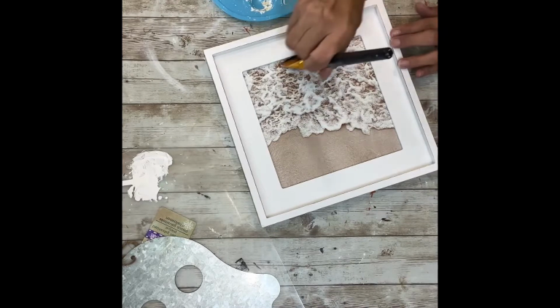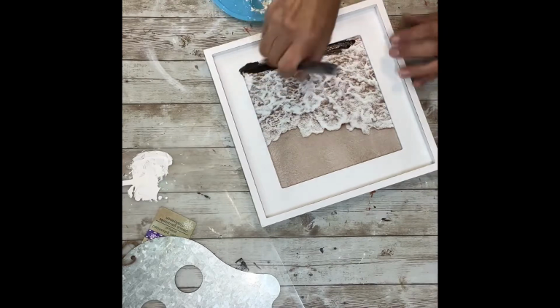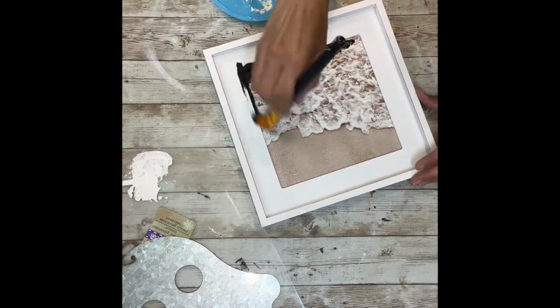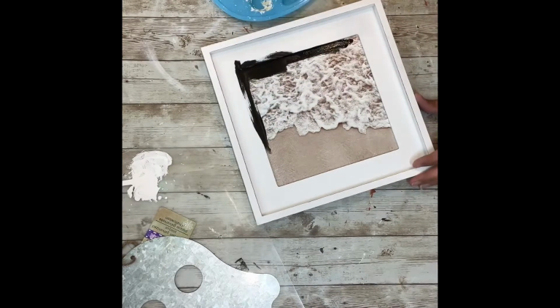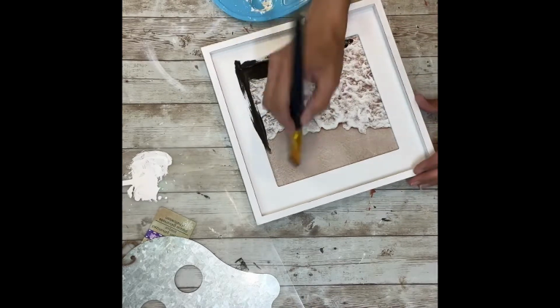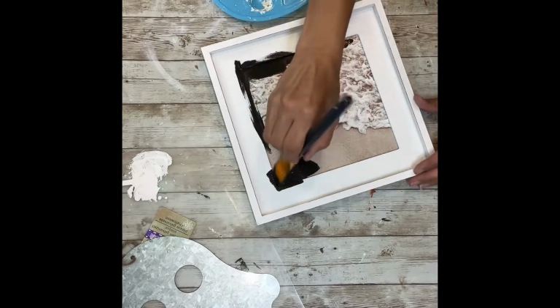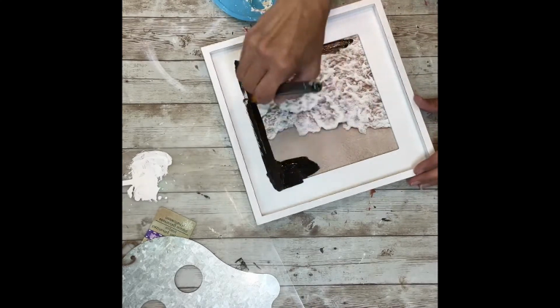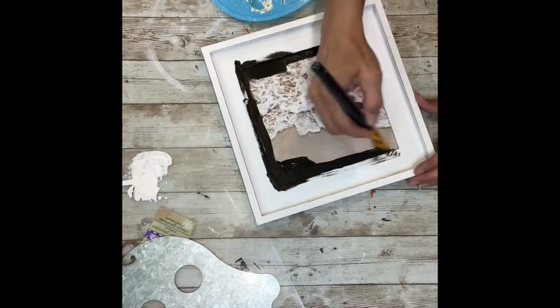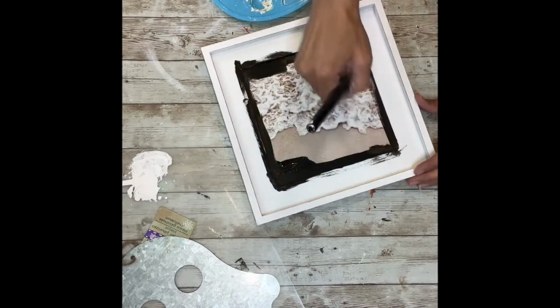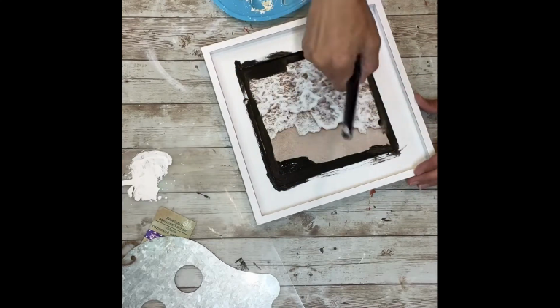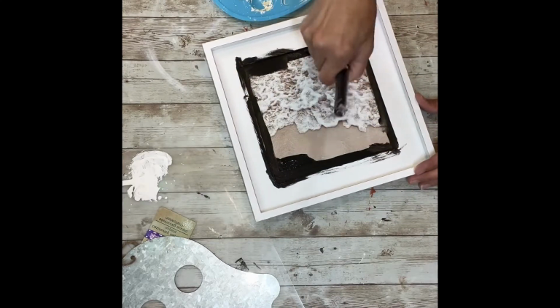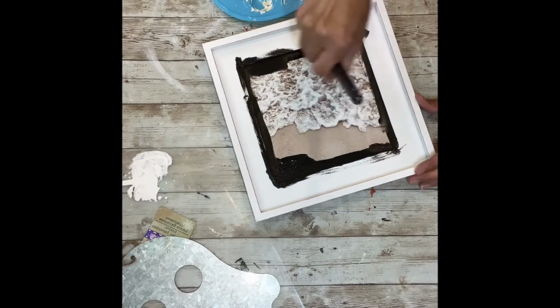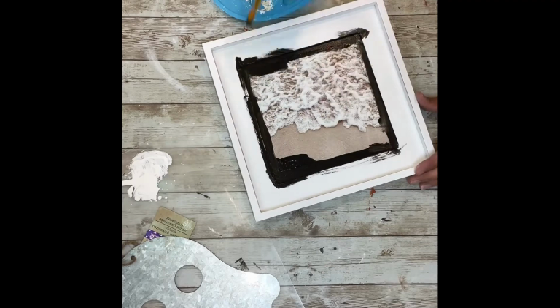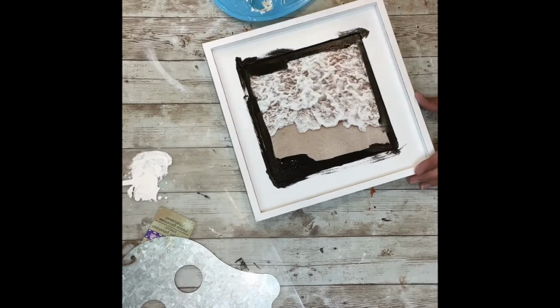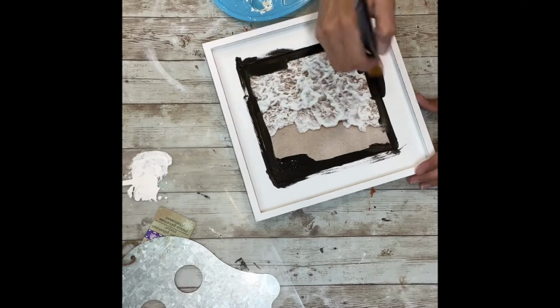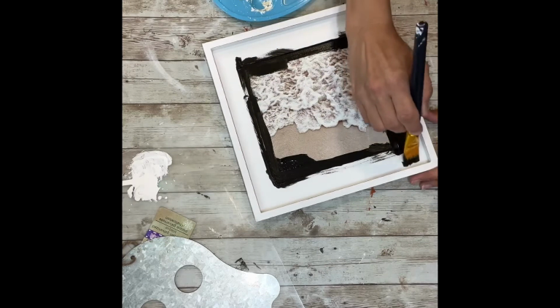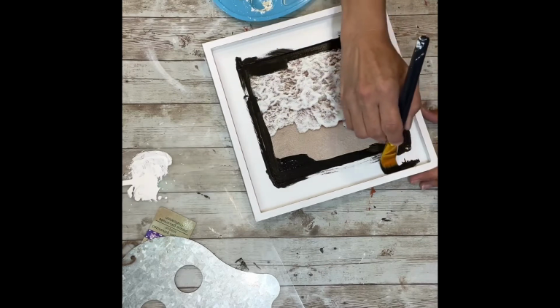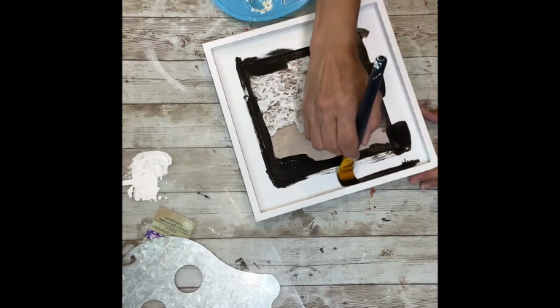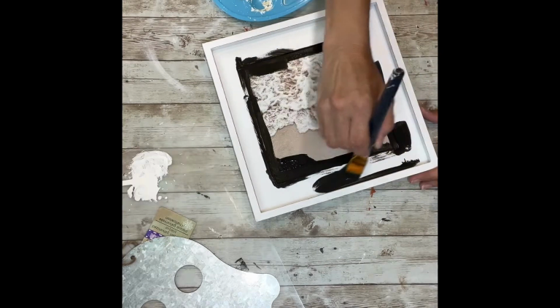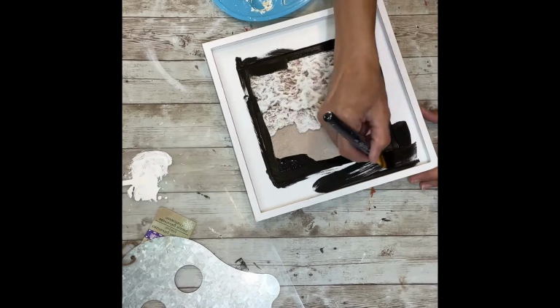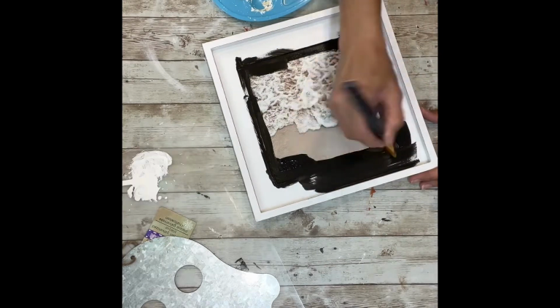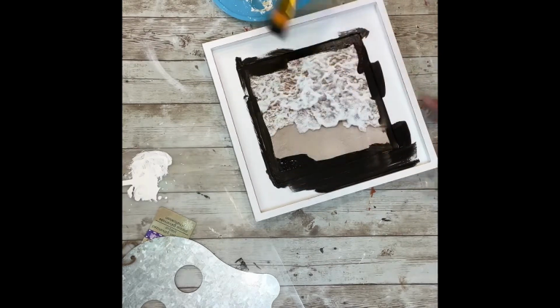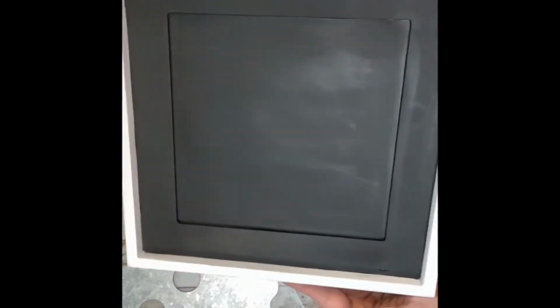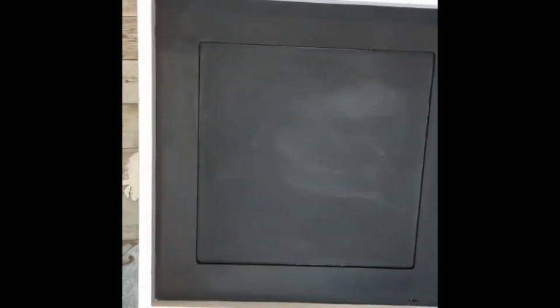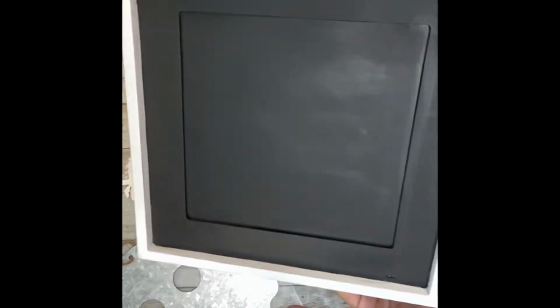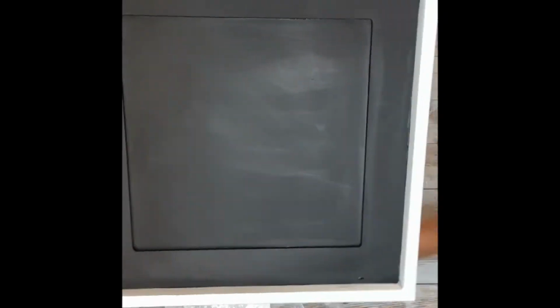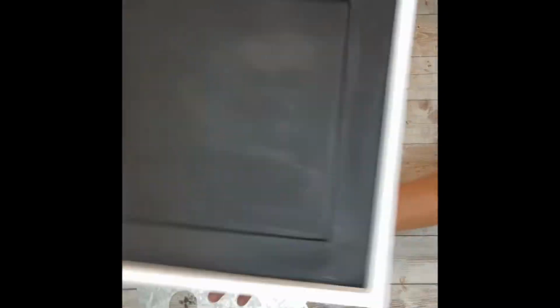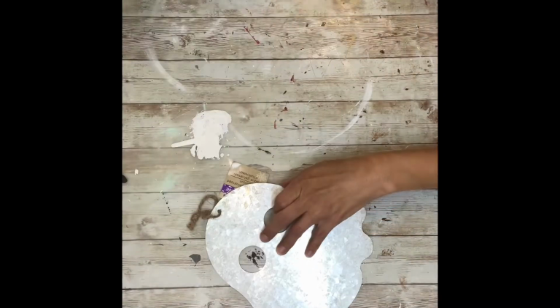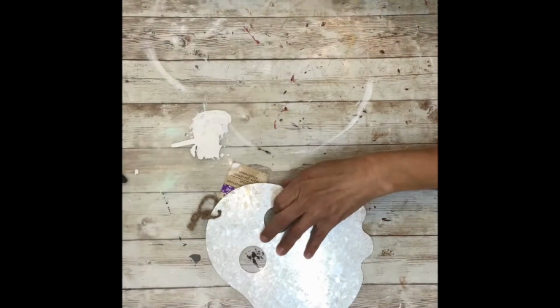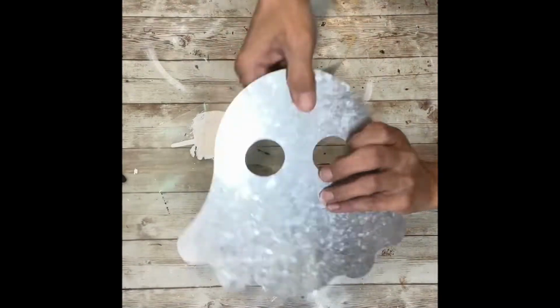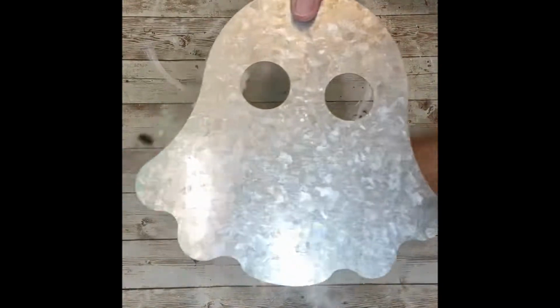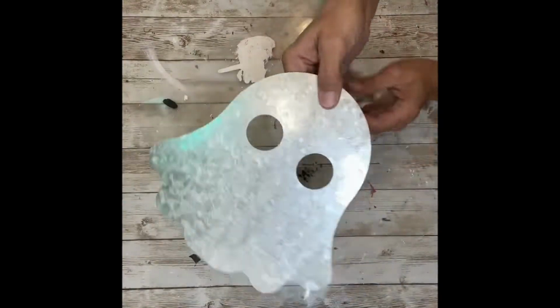The first thing I'm going to do is take that frame and paint the whole inside black — the little center piece which sits down in the back and then the whole outside. I'm going to leave the whole outside edge frame with the white paint.